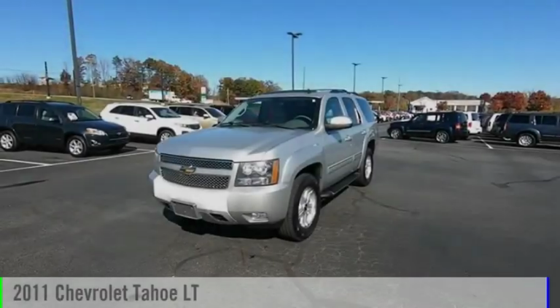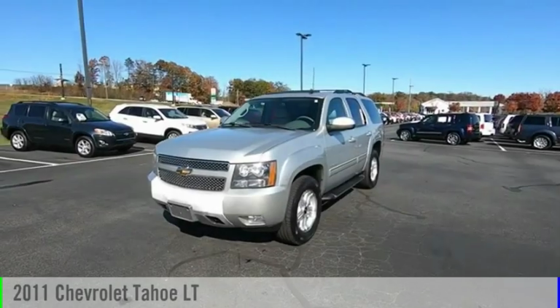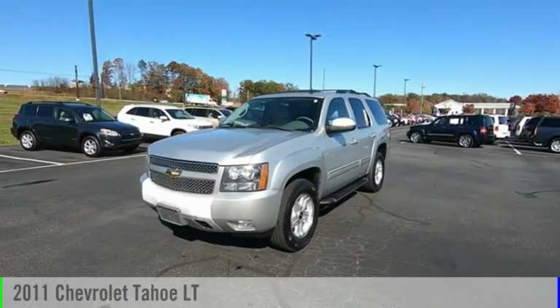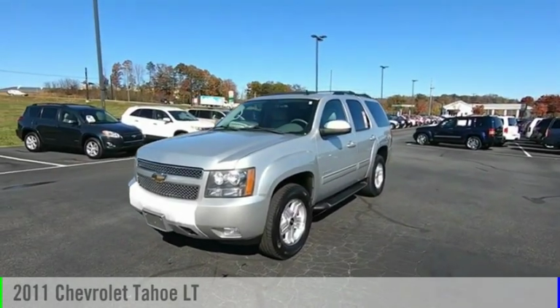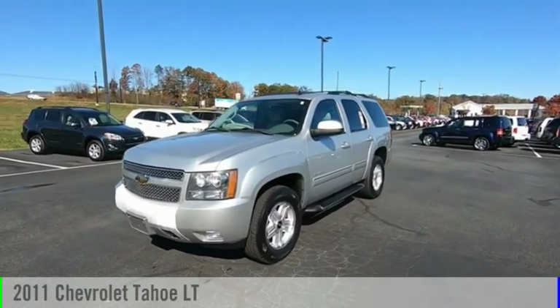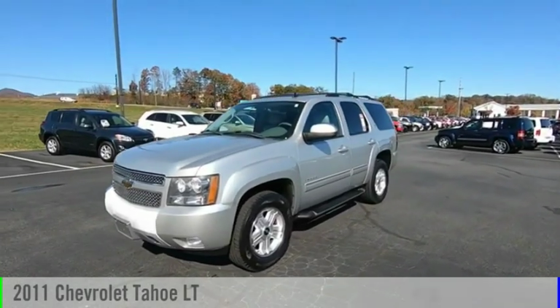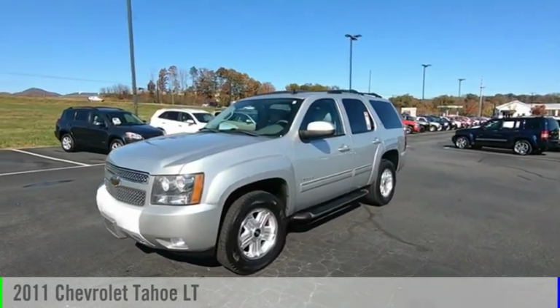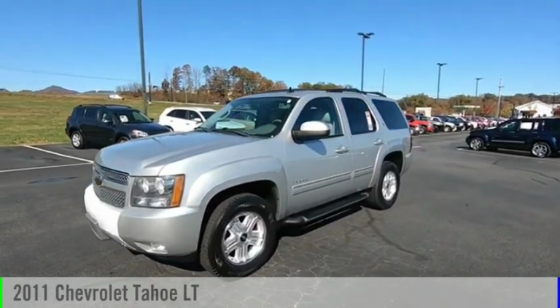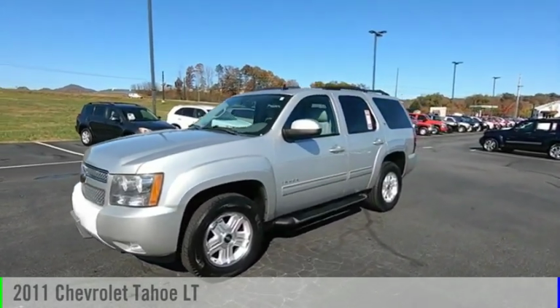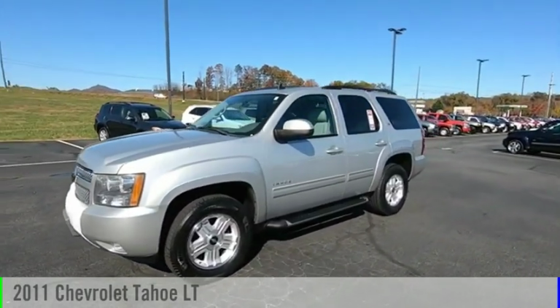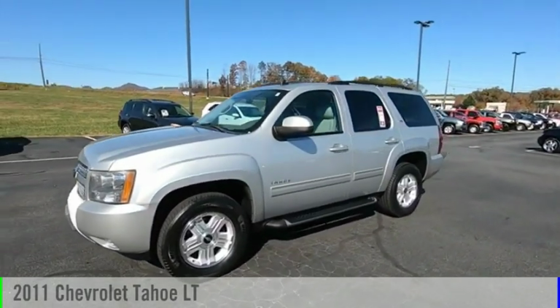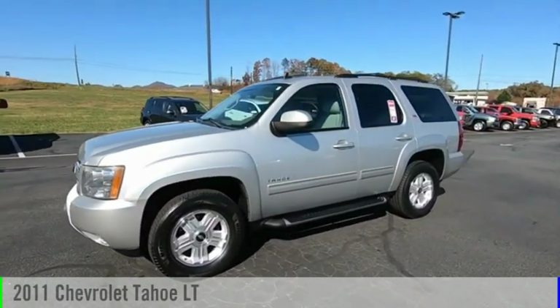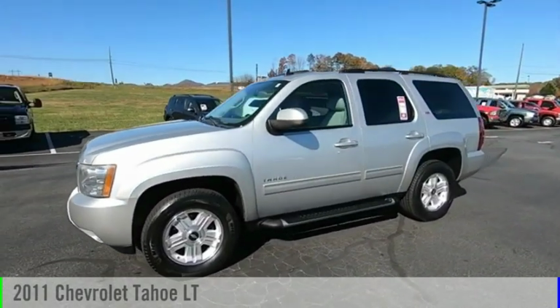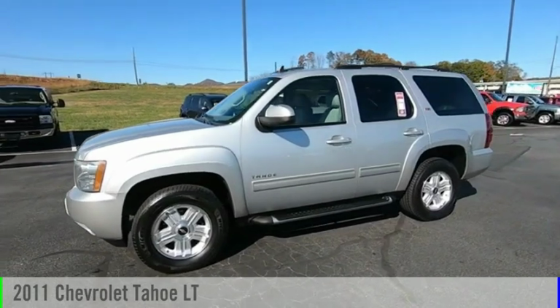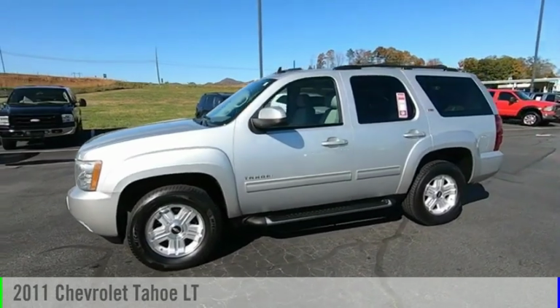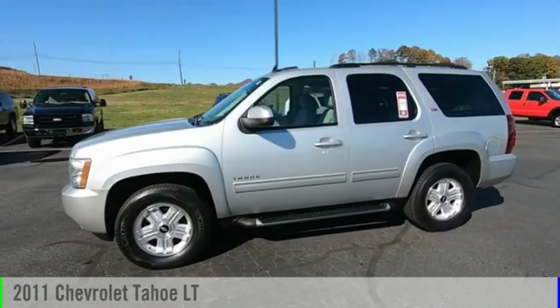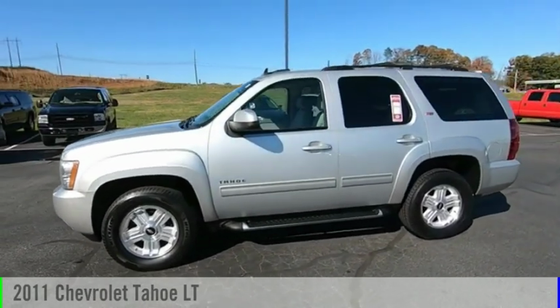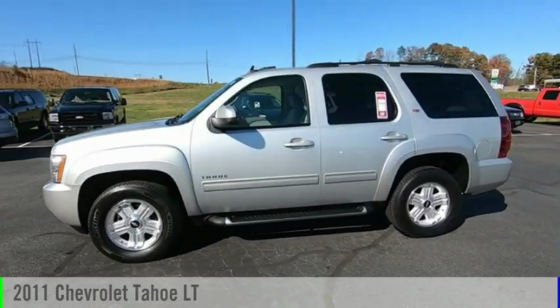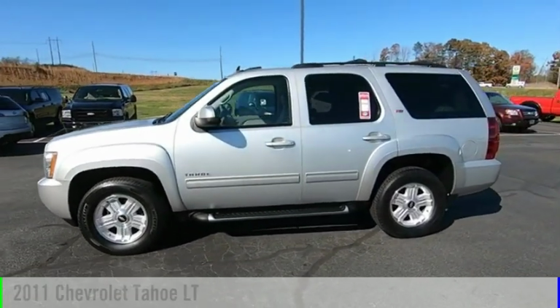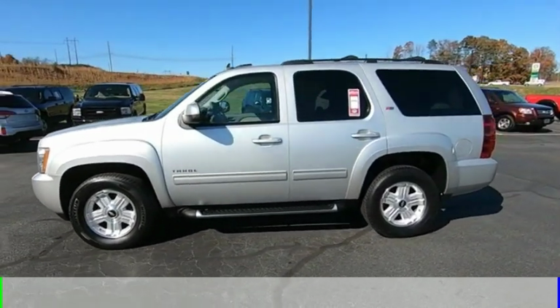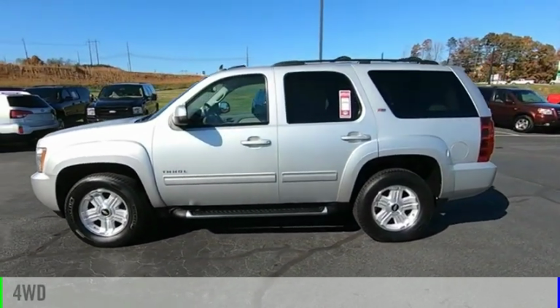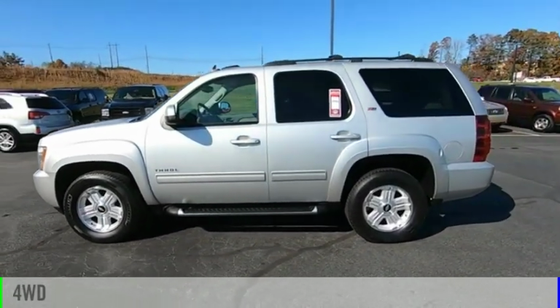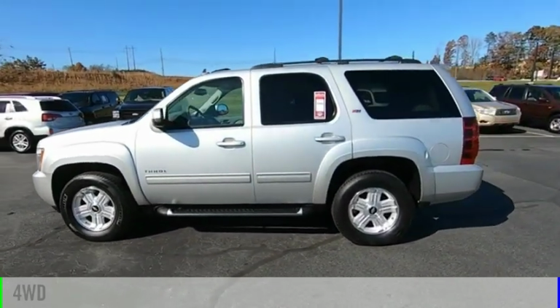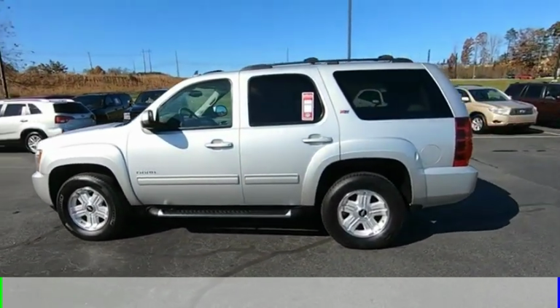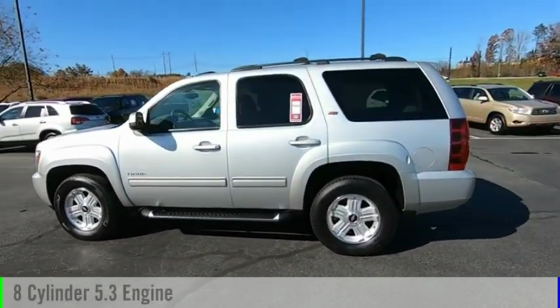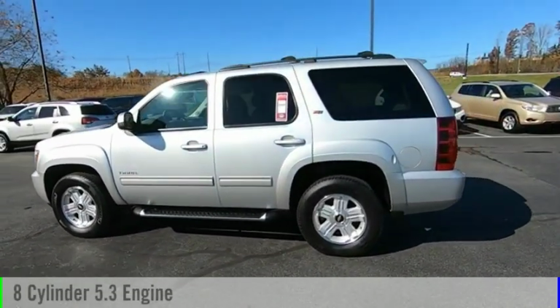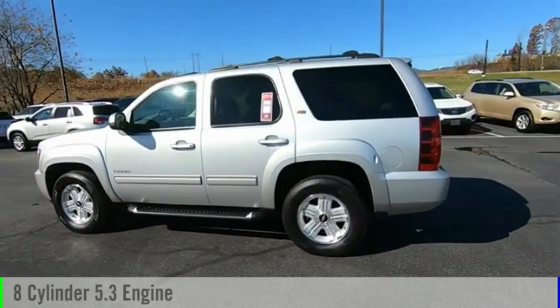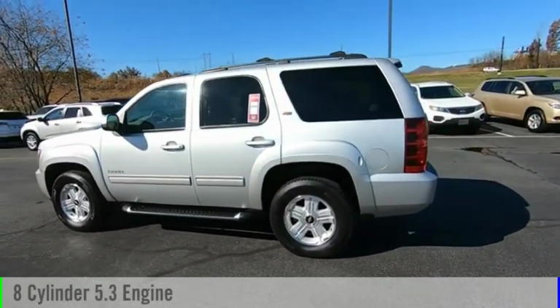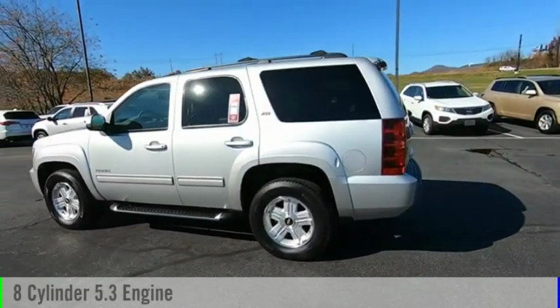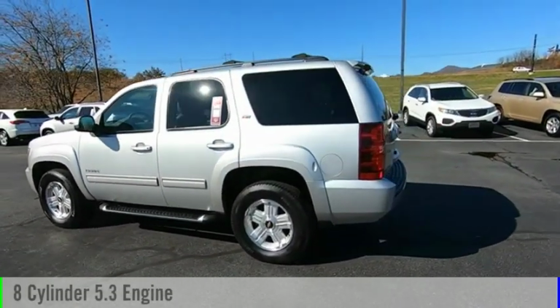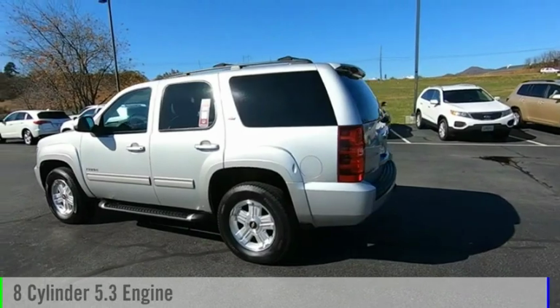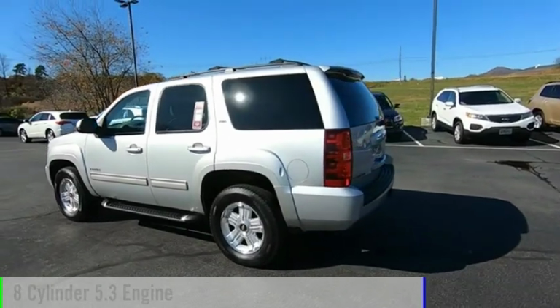Make a great choice today with a 2011 Tahoe. This vehicle is powered by a four-wheel drive, eight-cylinder, 5.3-liter engine.